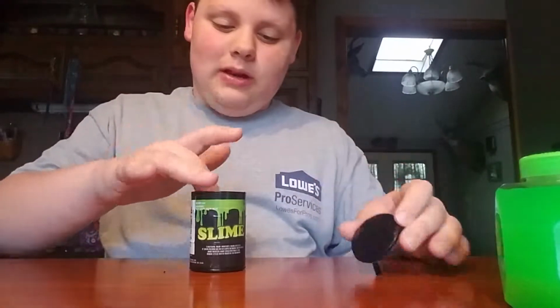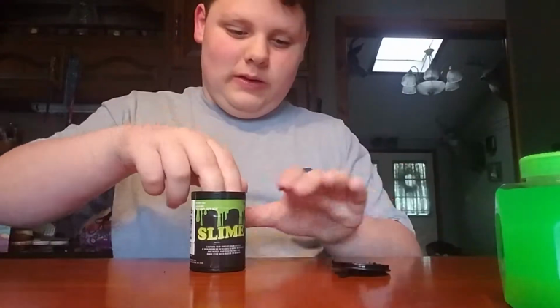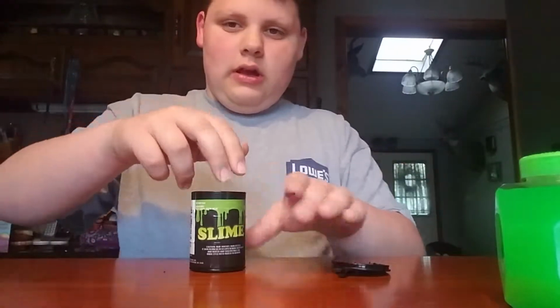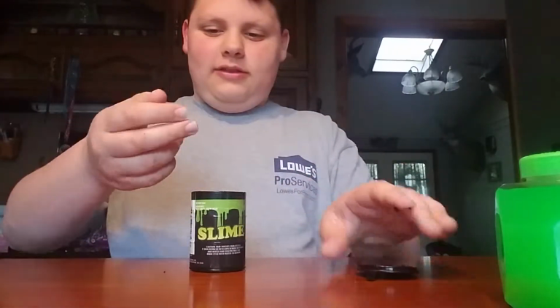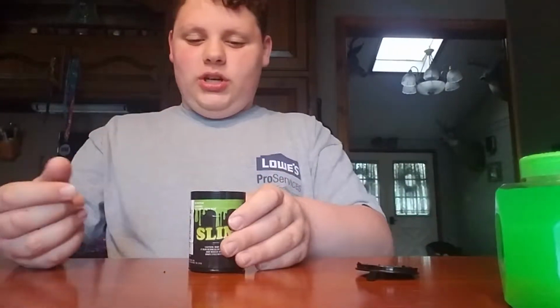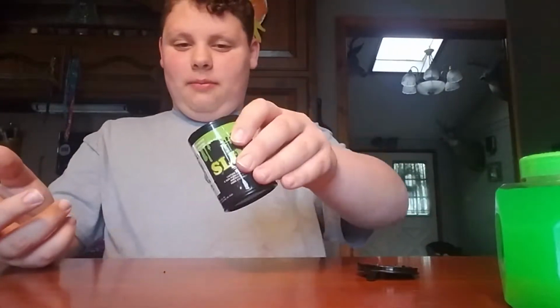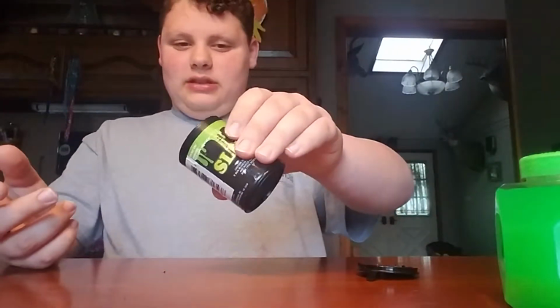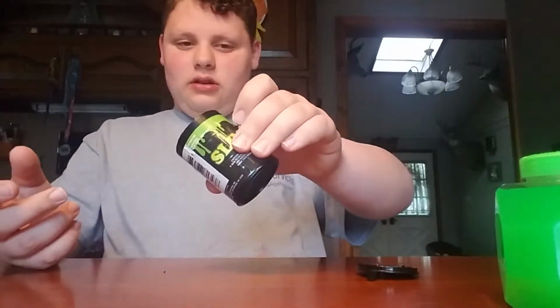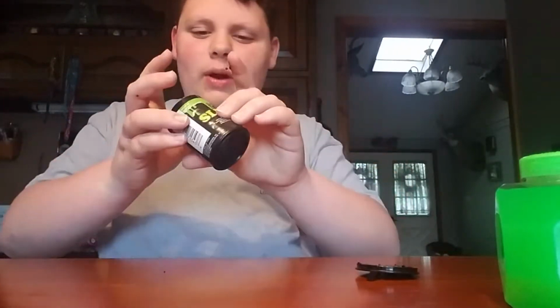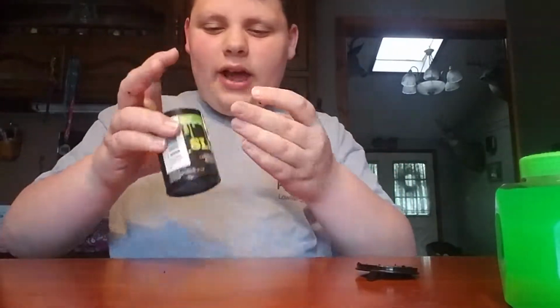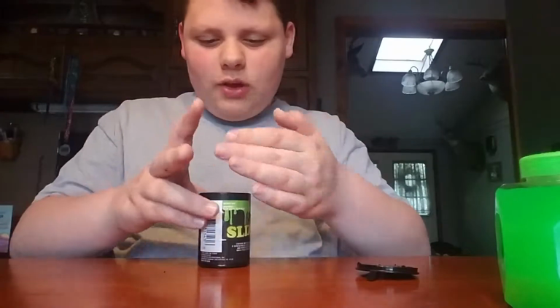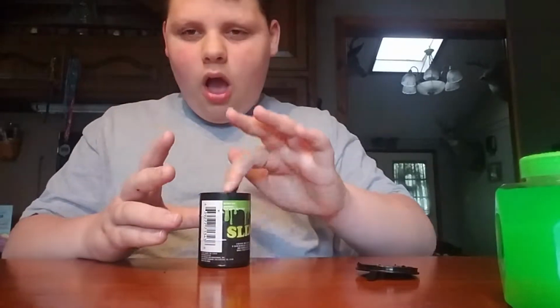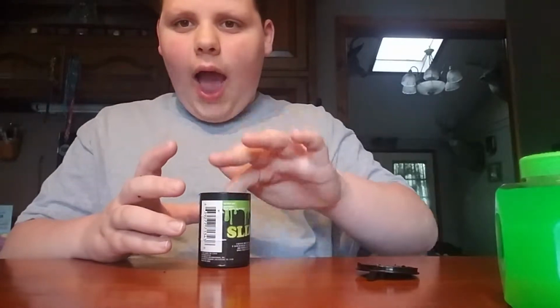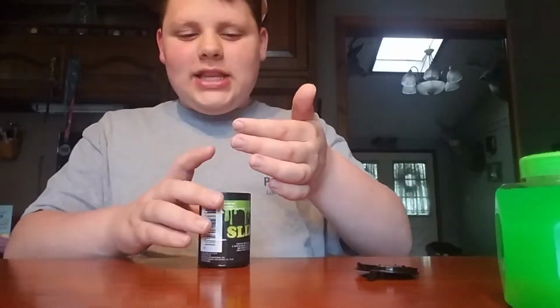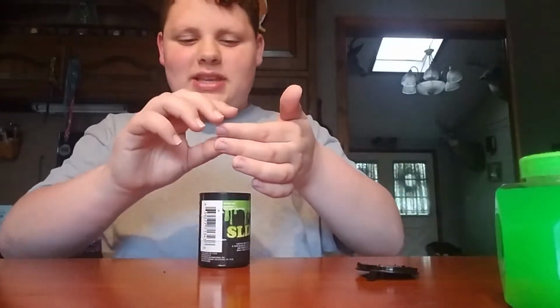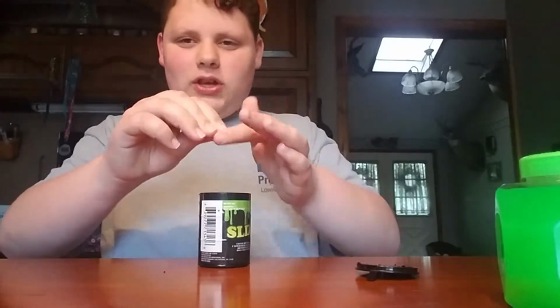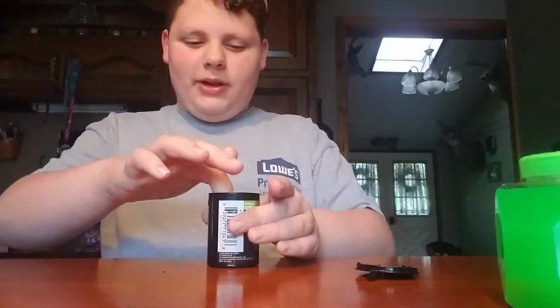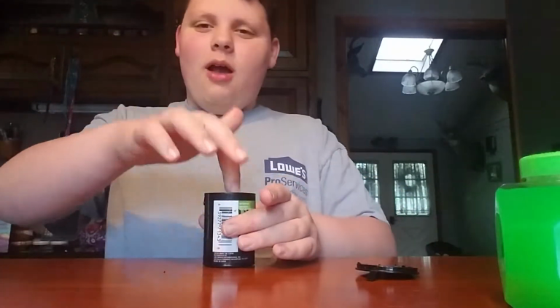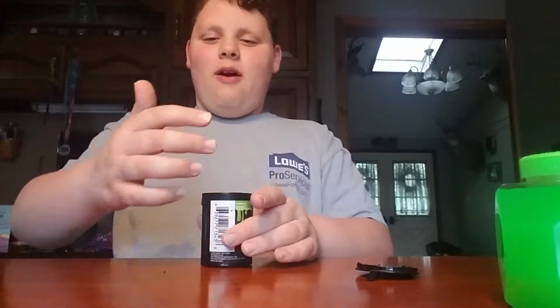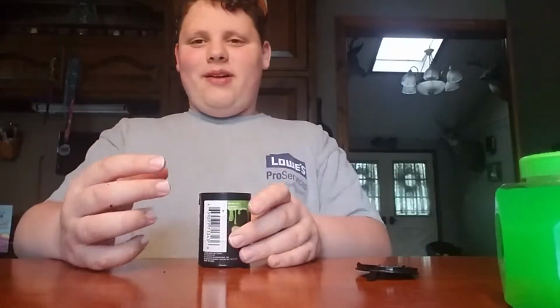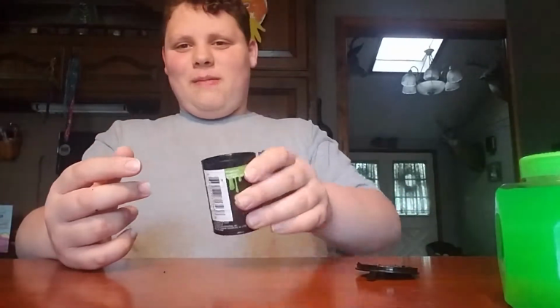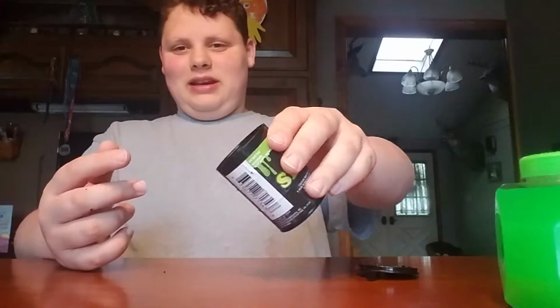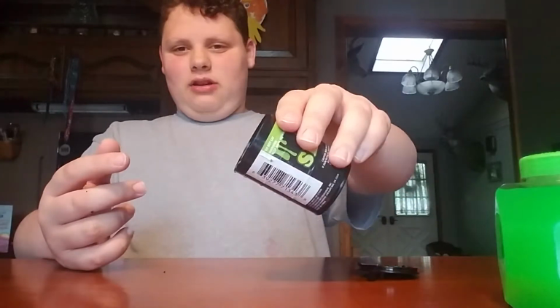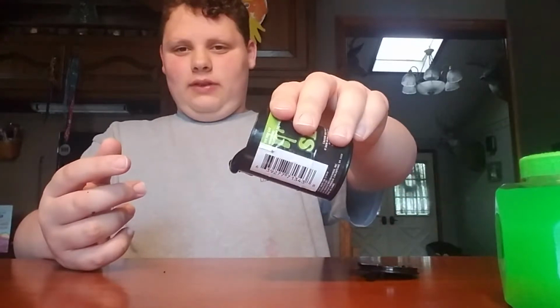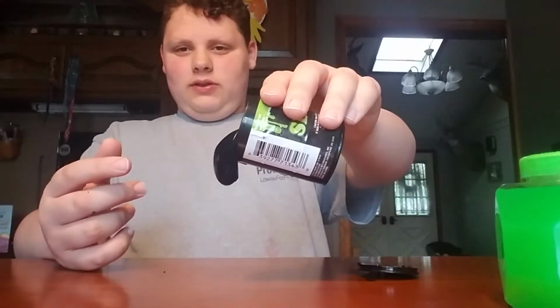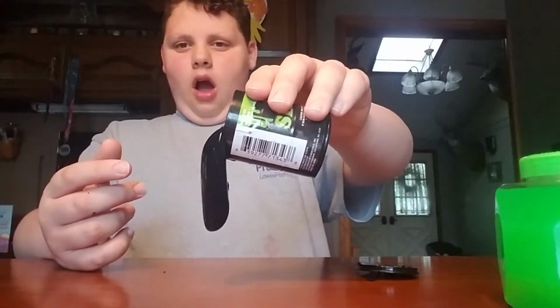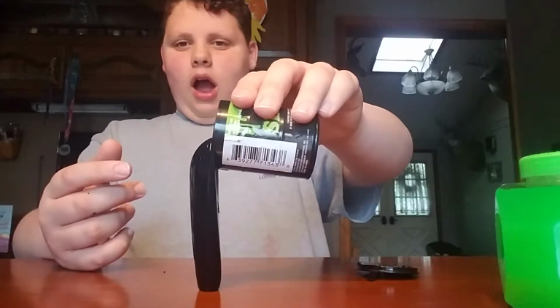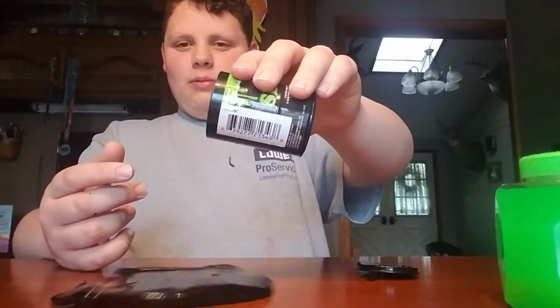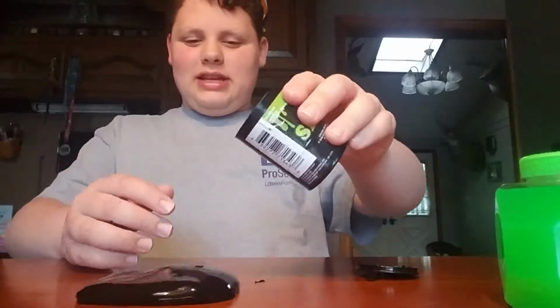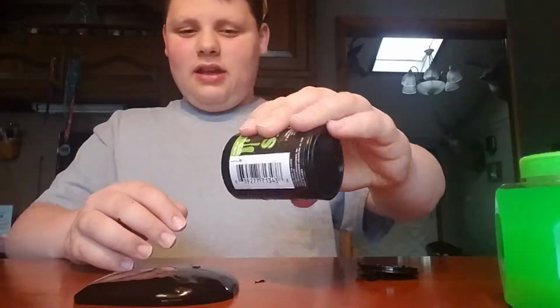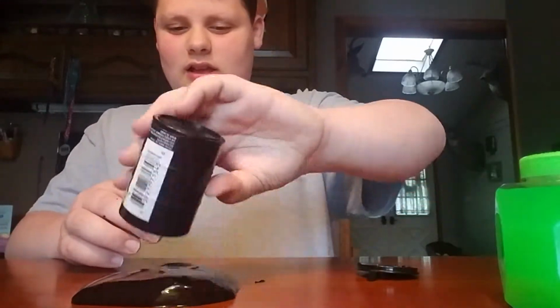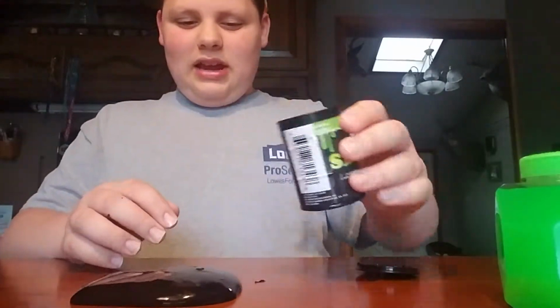Wait - I got scared because the cover is green, so I thought I had two green ones. But it's black! So now I have a red, a black, and a green - boom, I'm happy!